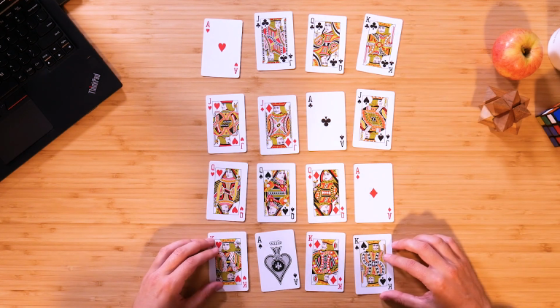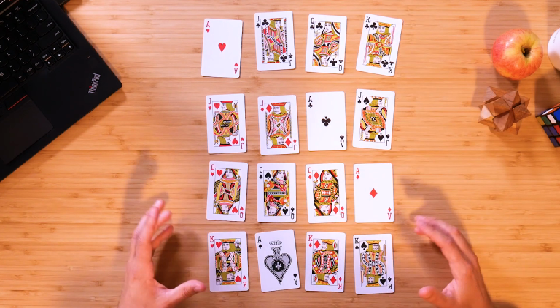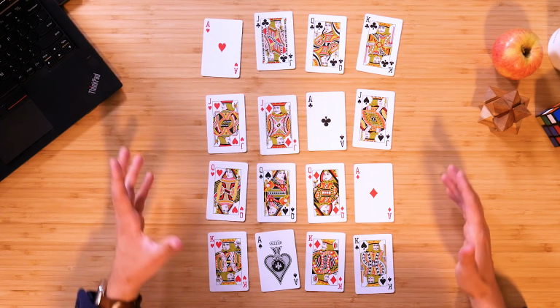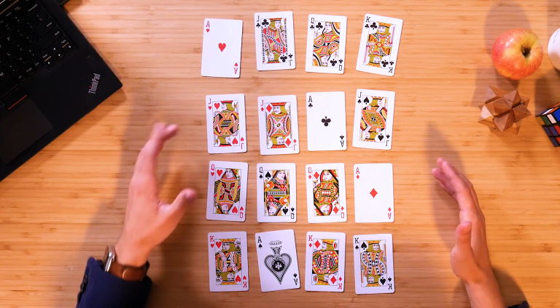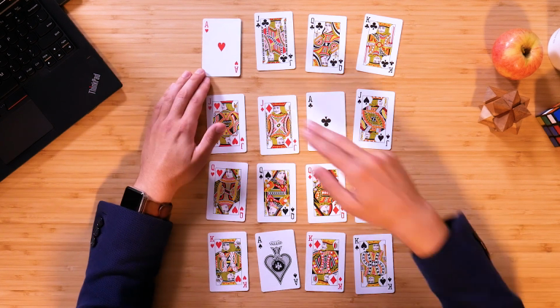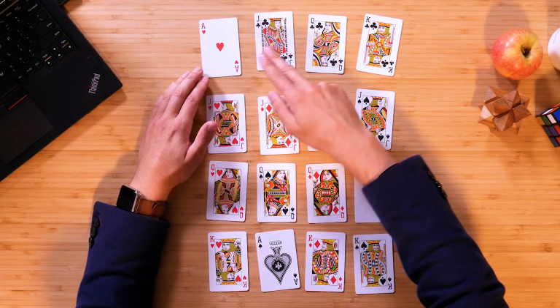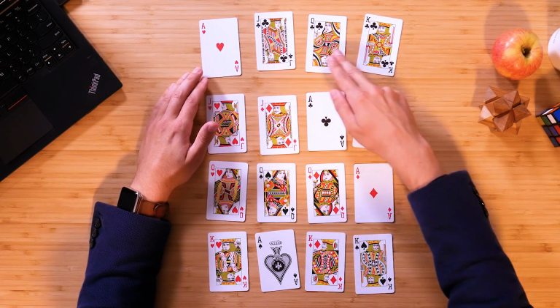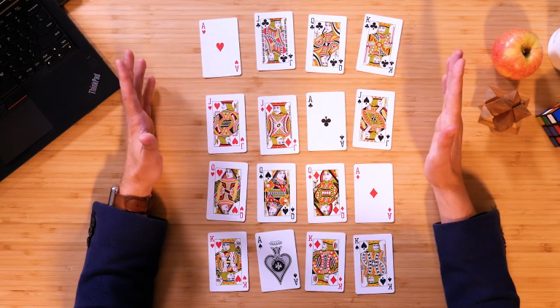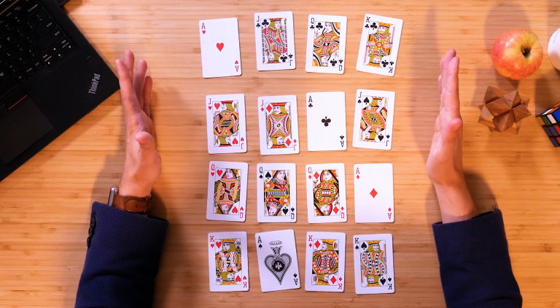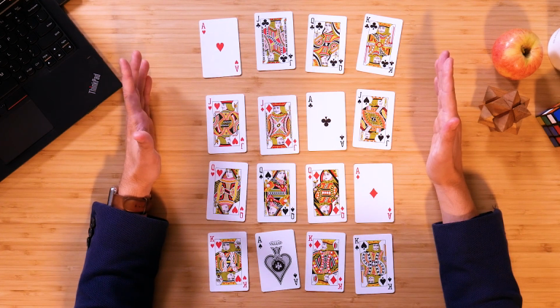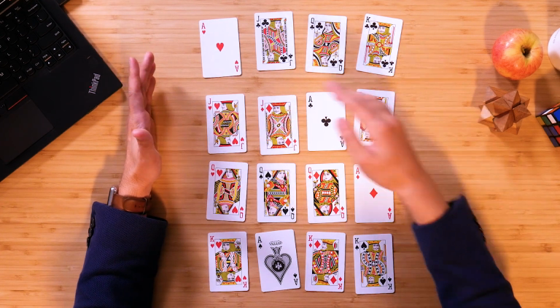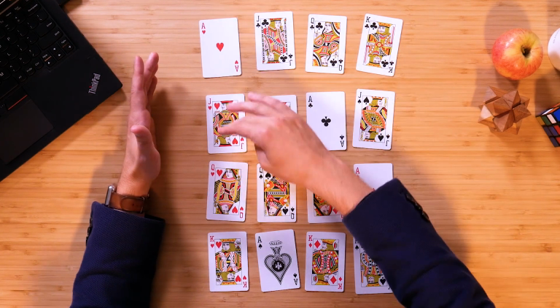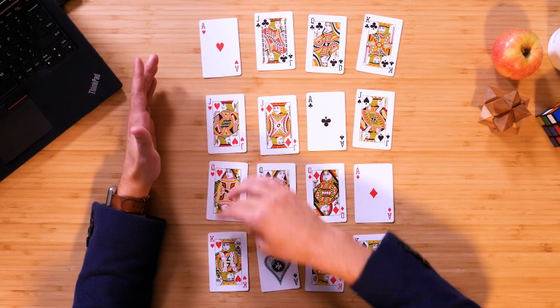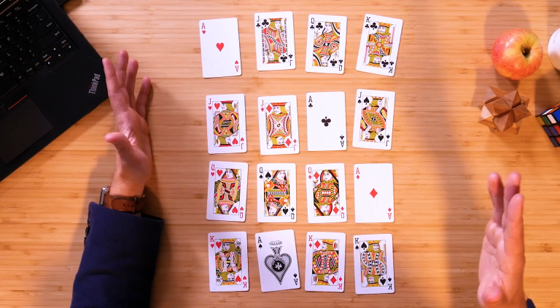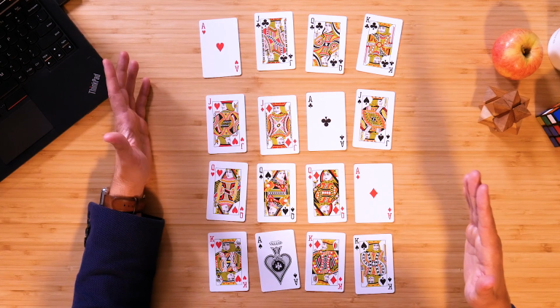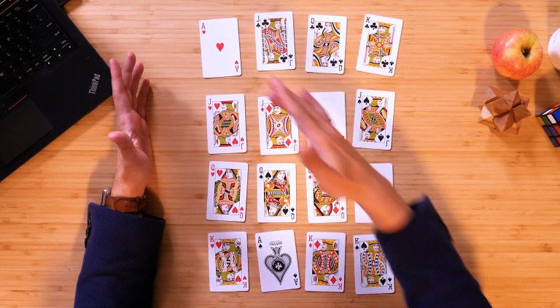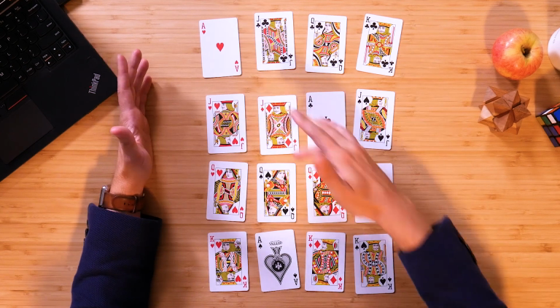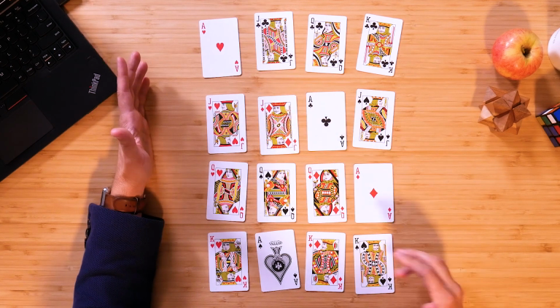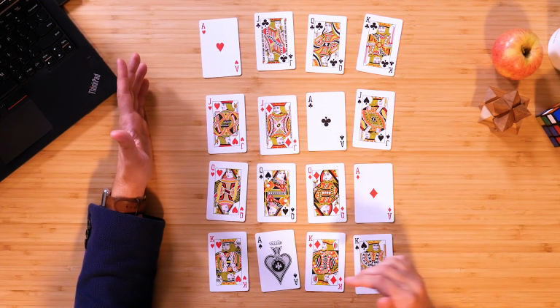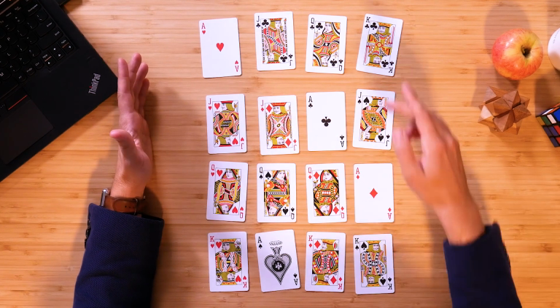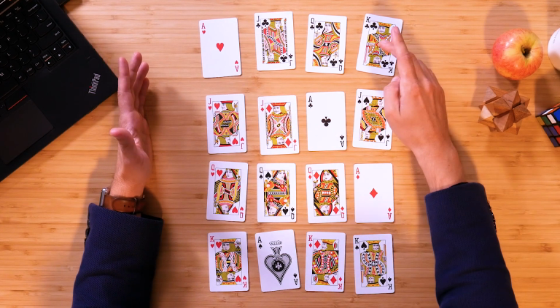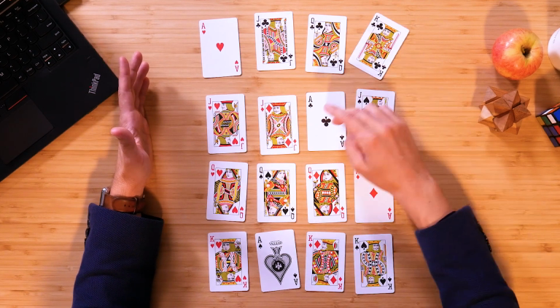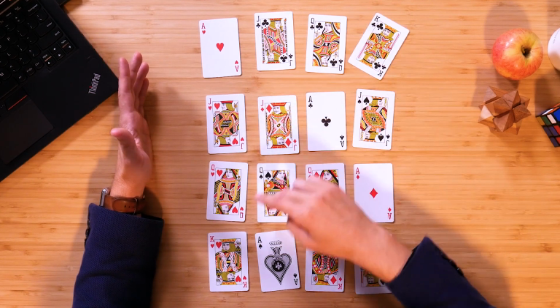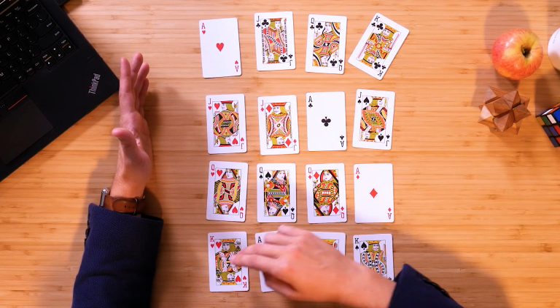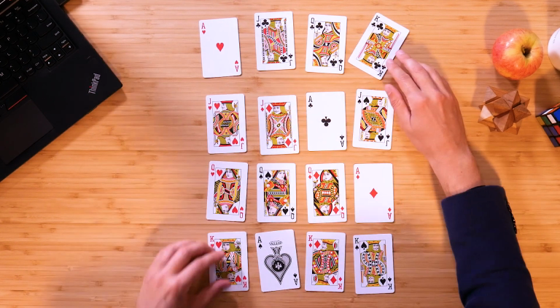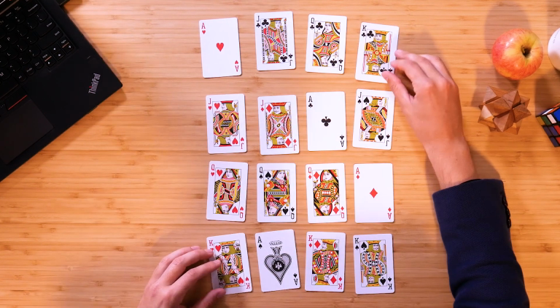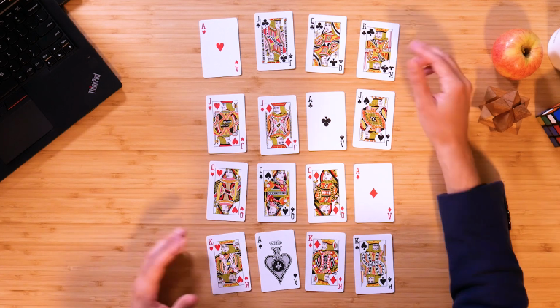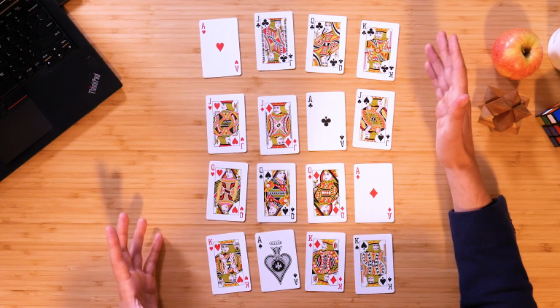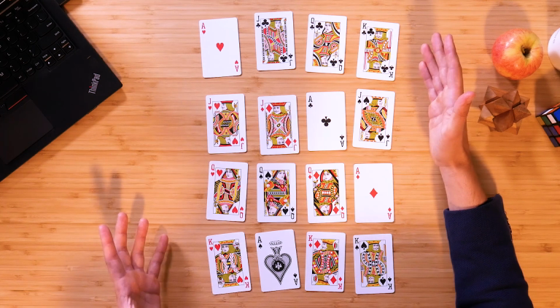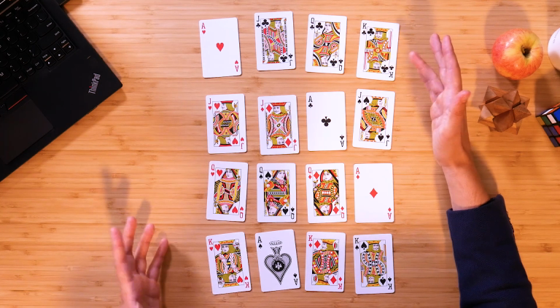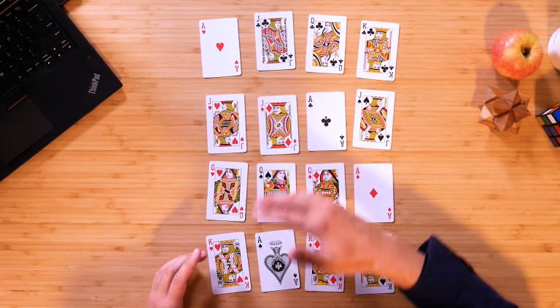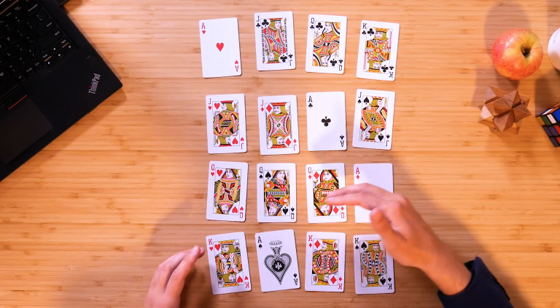Now if I have a look at it again: I've got an ace, a jack, a queen, a king — fantastic. I've got an ace, a jack, a queen, a king — excellent. Ace, jack, queen, king. Then: king, ace, queen, king. Okay, well that's definitely not going to work because I've got two kings there.